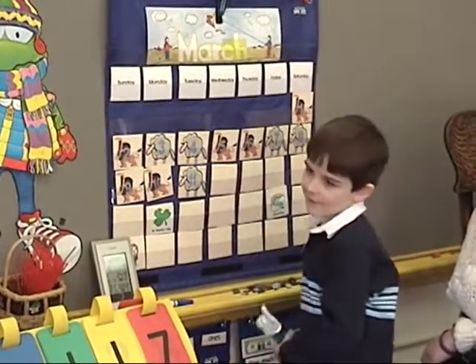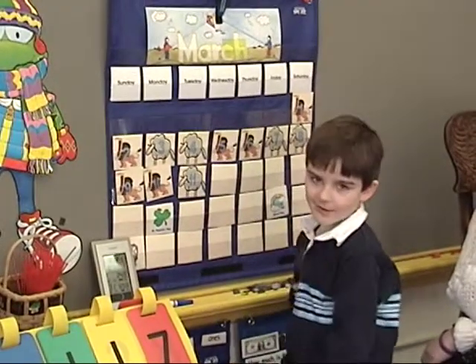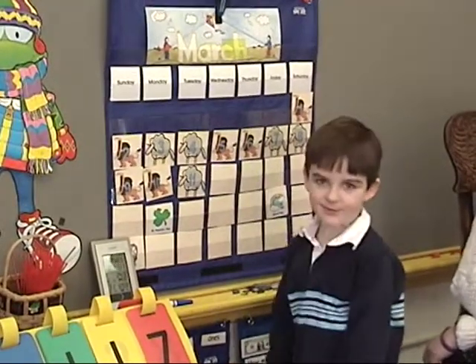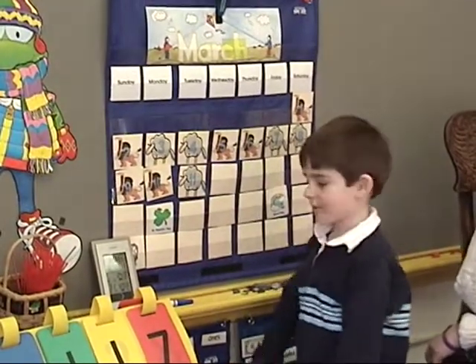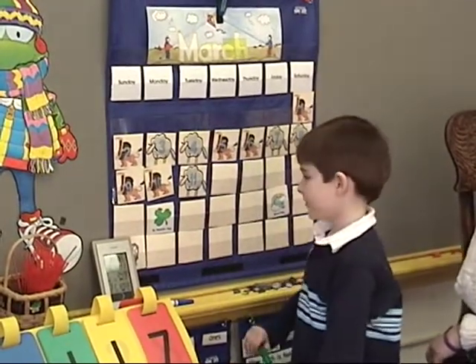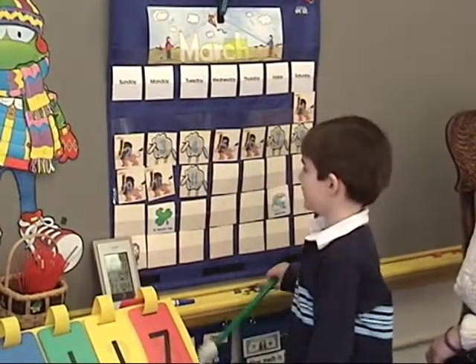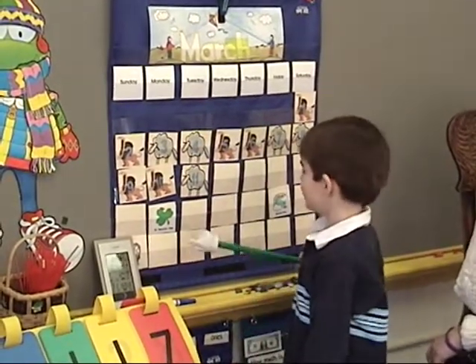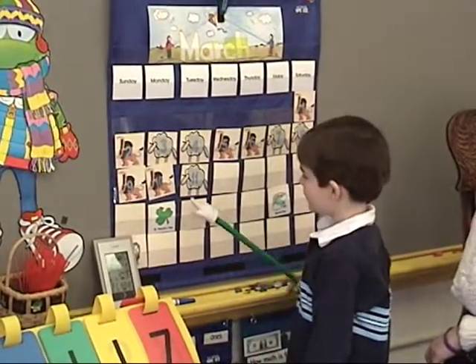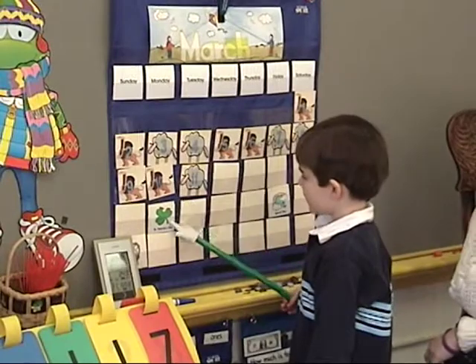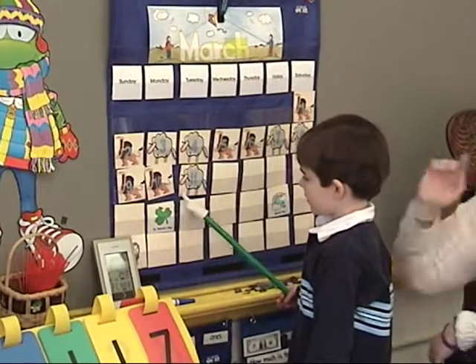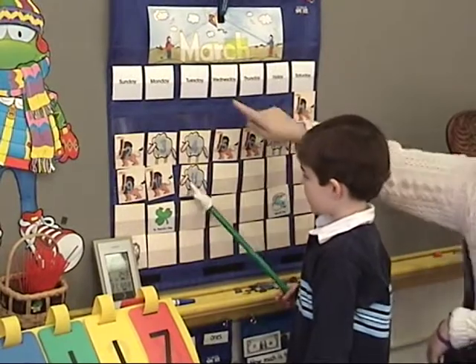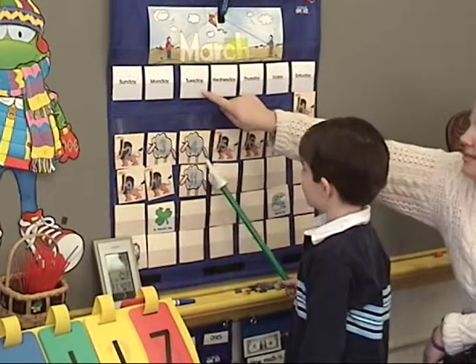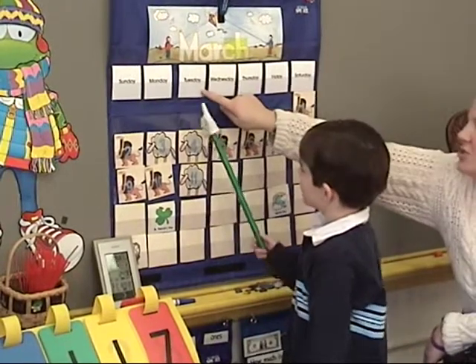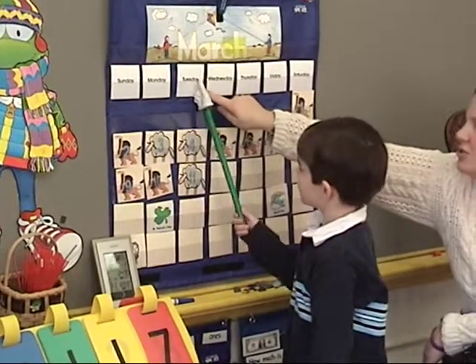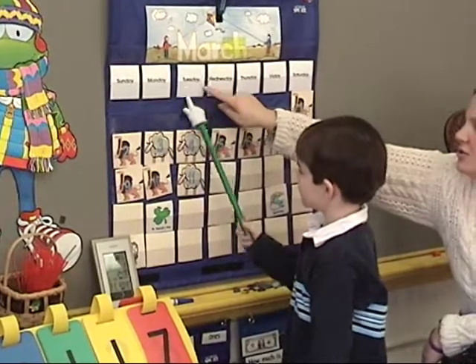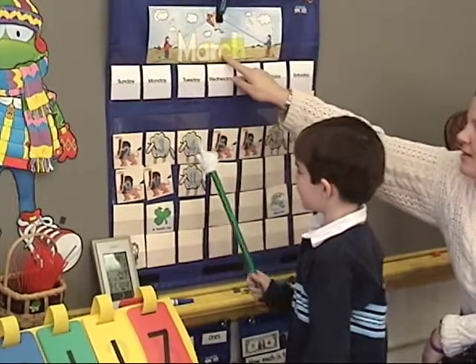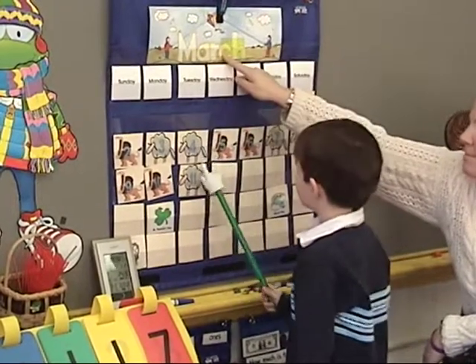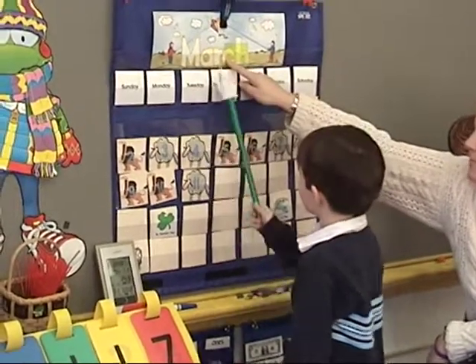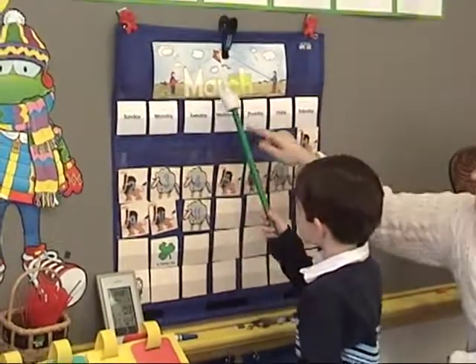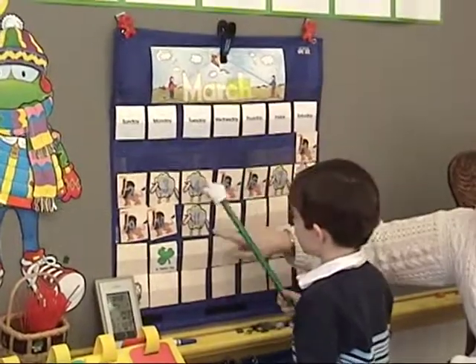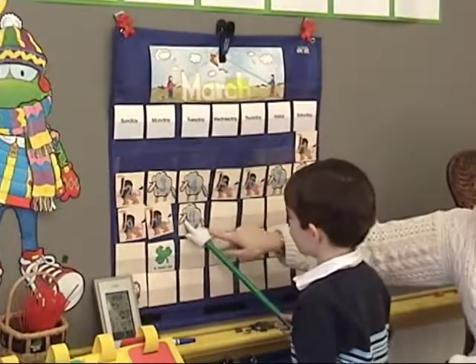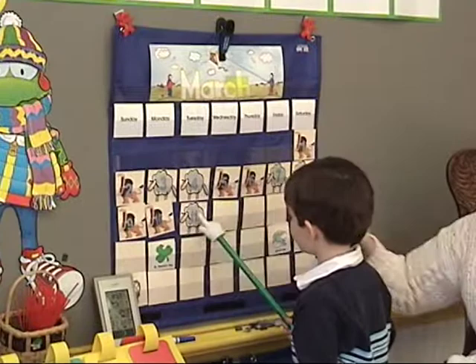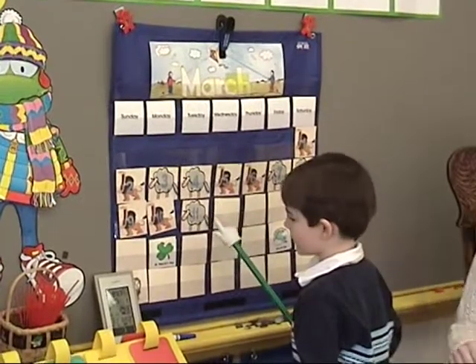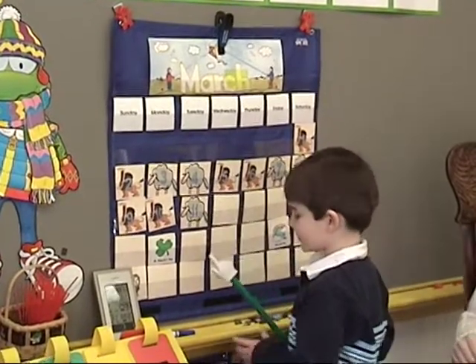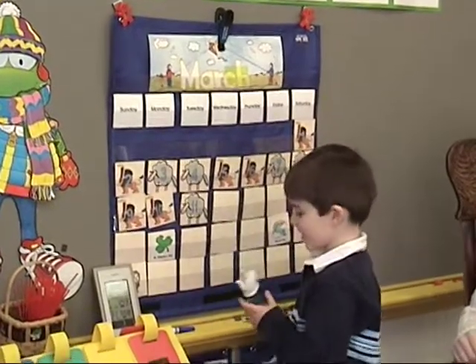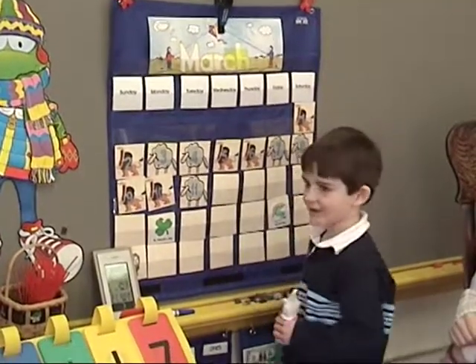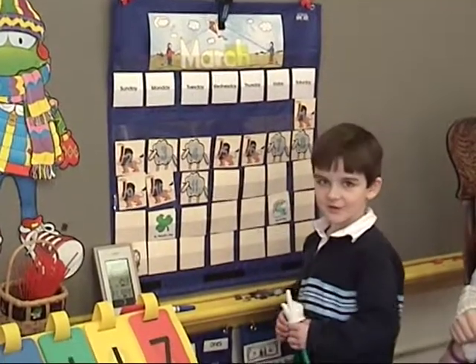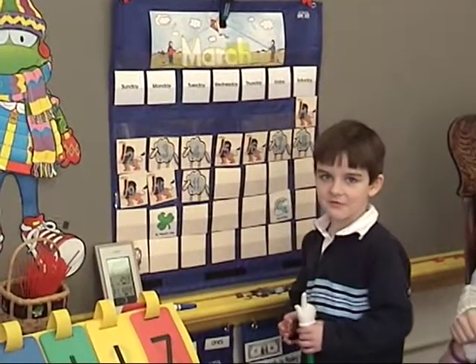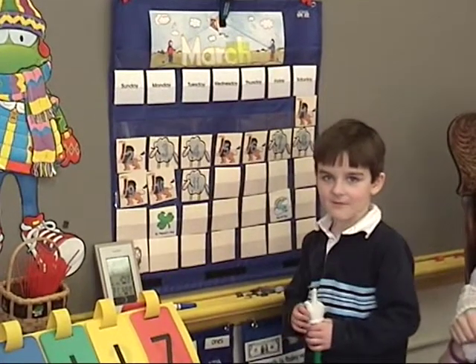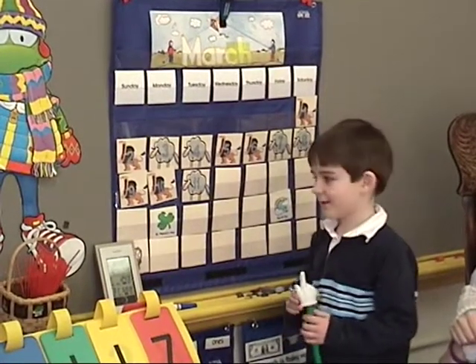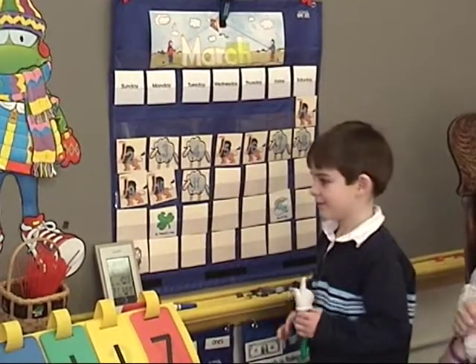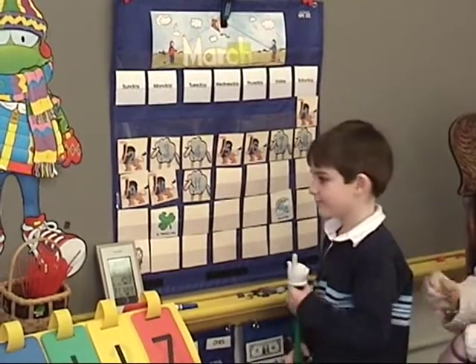Are you ready to say our date, starting with today is? Today is Tuesday, March 11, 2008. Good job. Nice work.